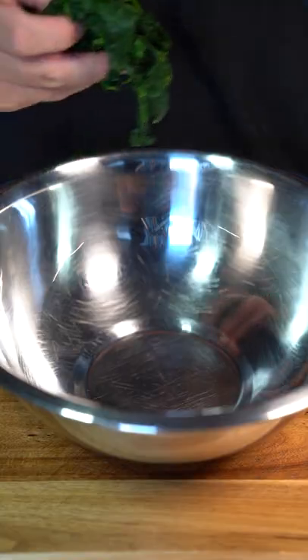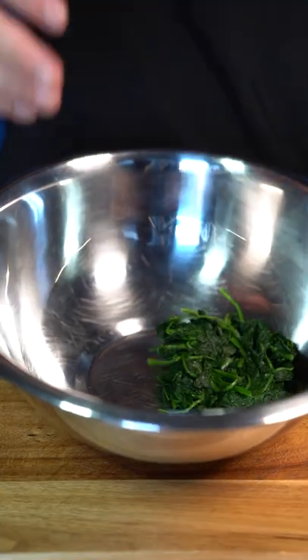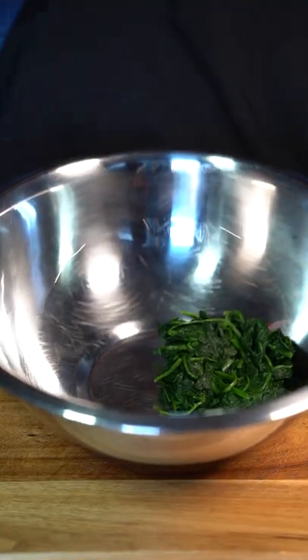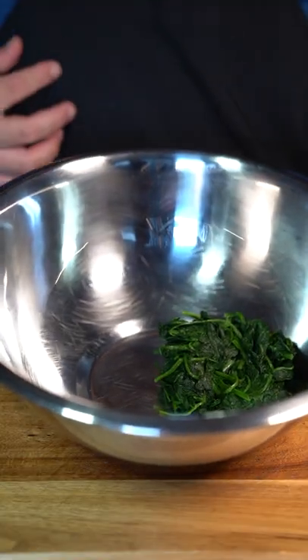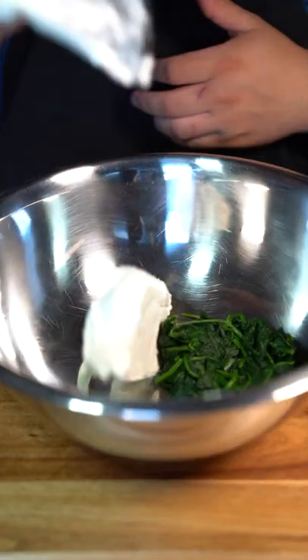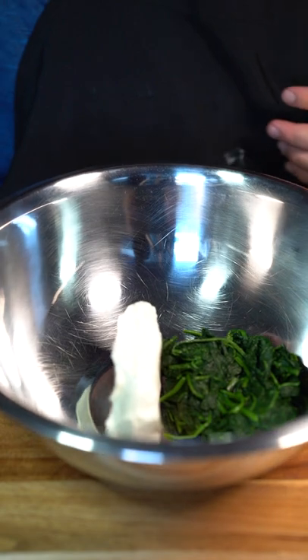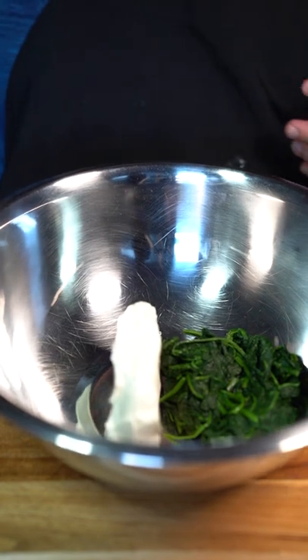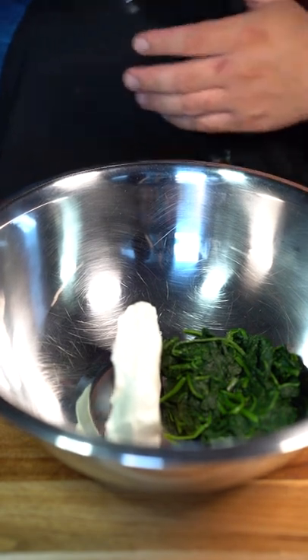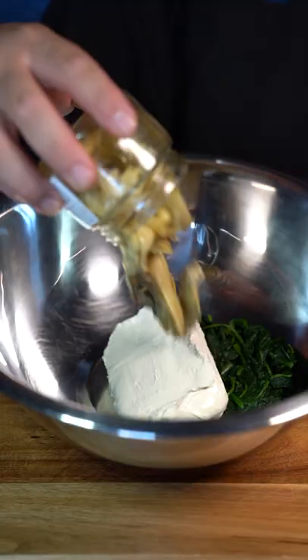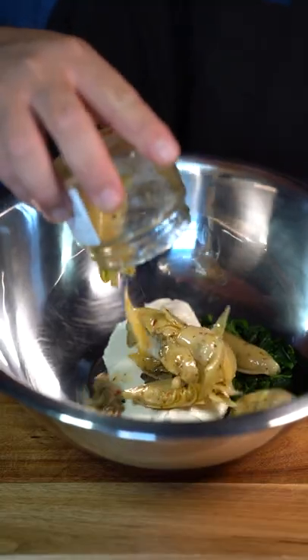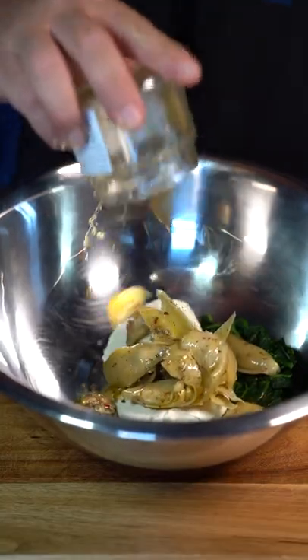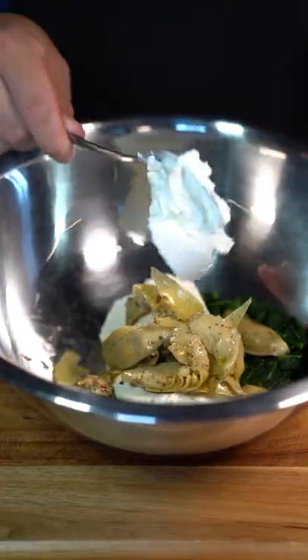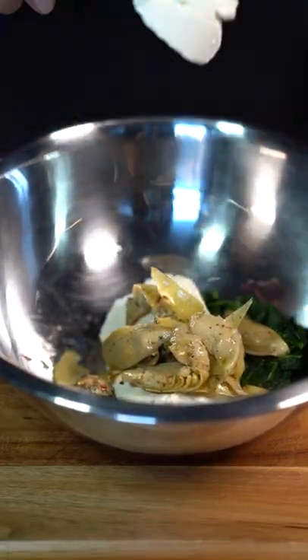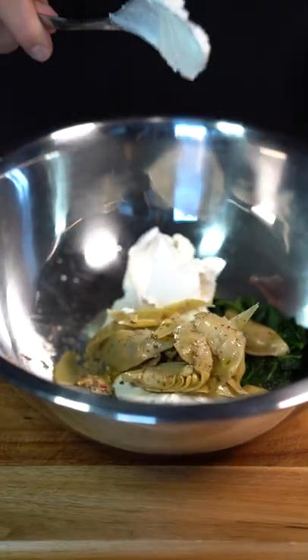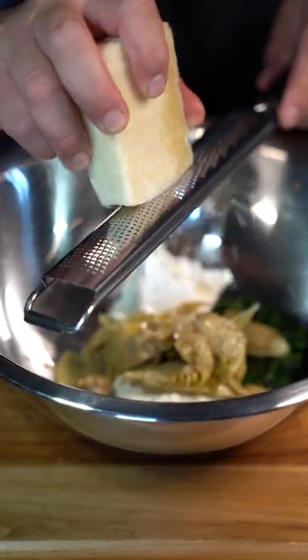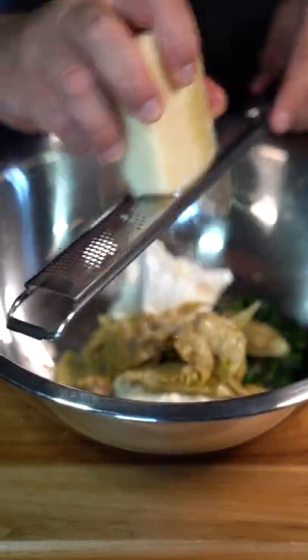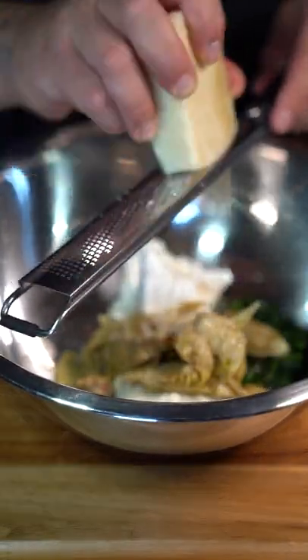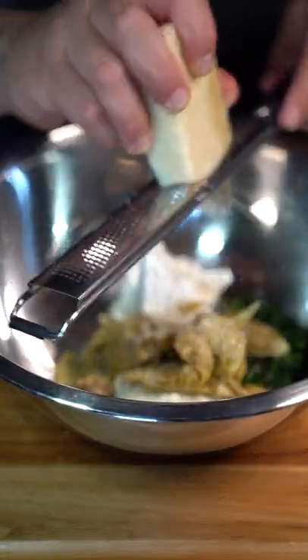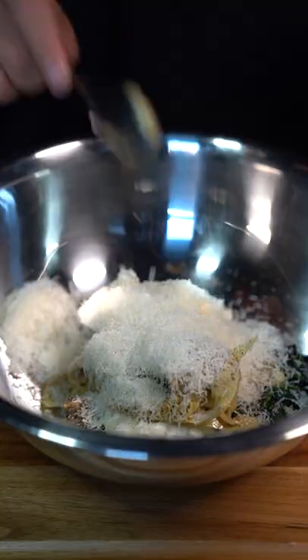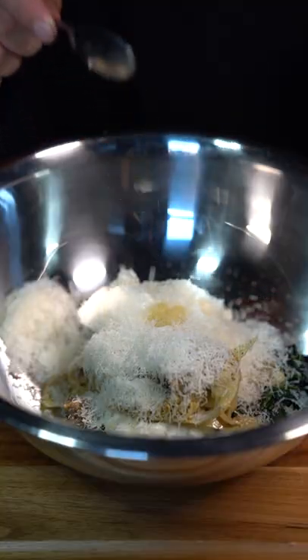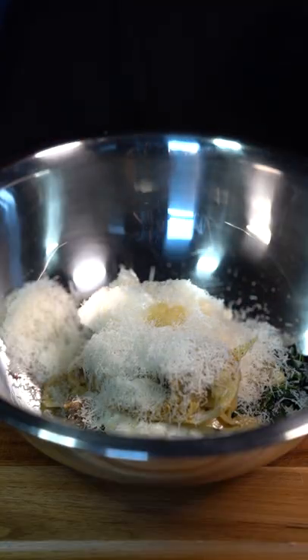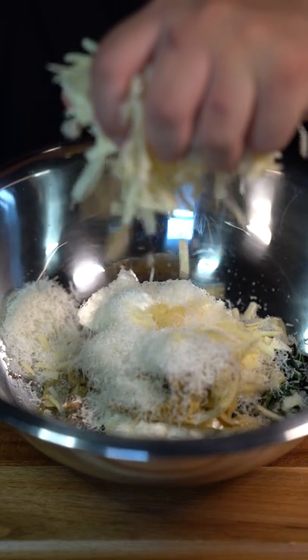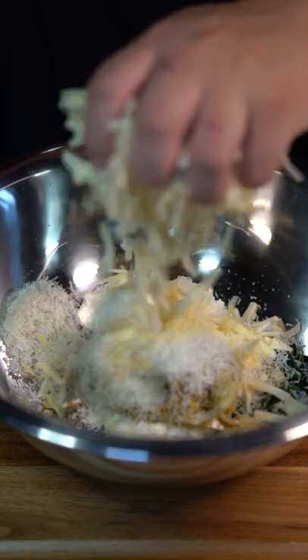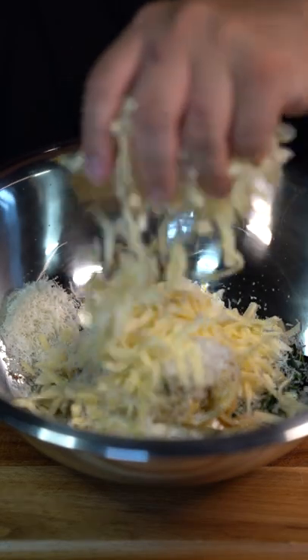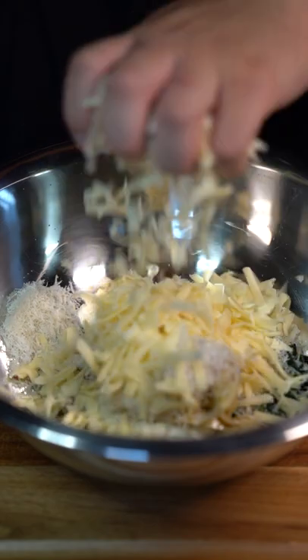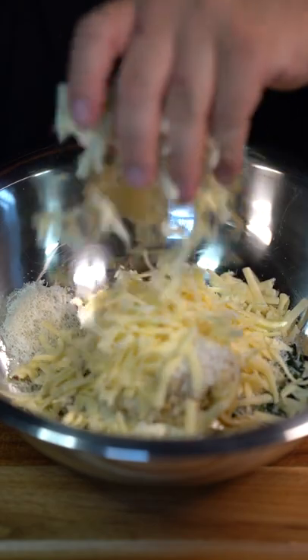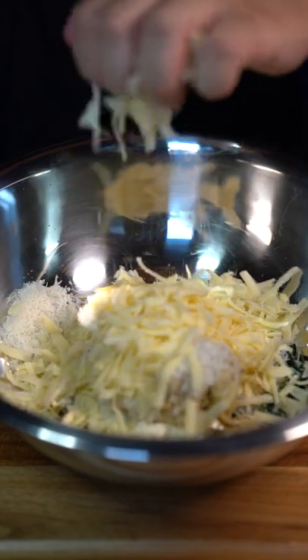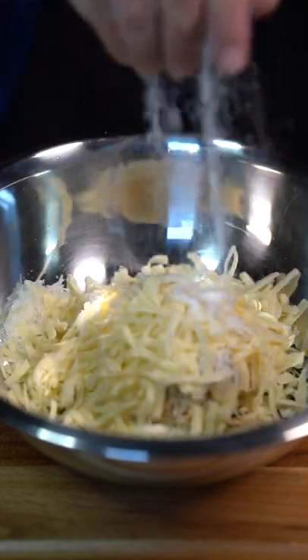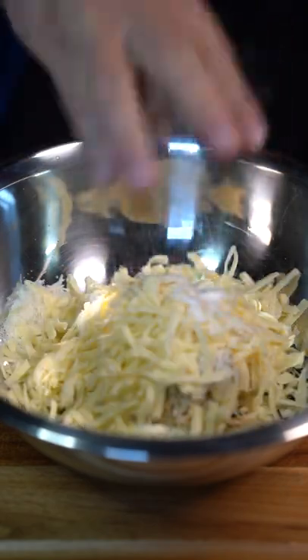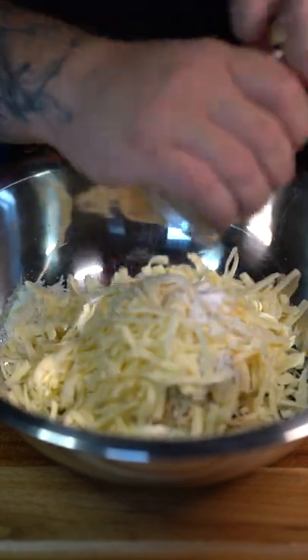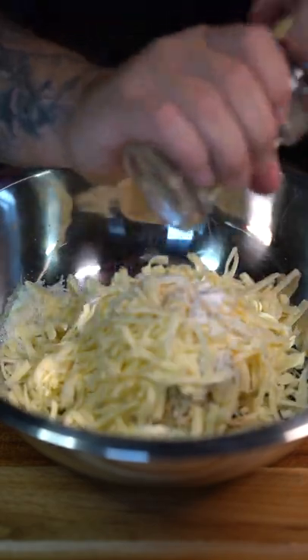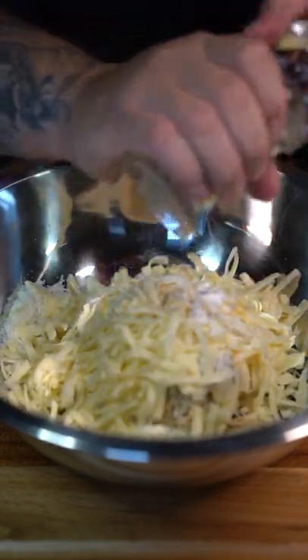Put your spinach into a bowl. Add one block cream cheese, artichoke hearts, sour cream, freshly grated parm, minced garlic, a good amount of mozzarella cheese, and some salt and black pepper.